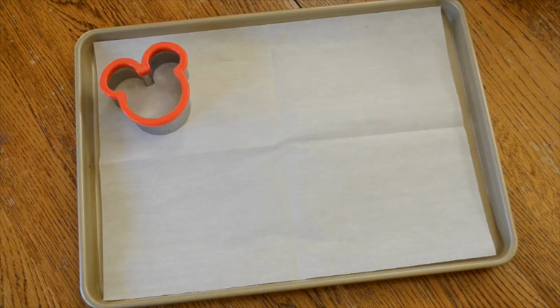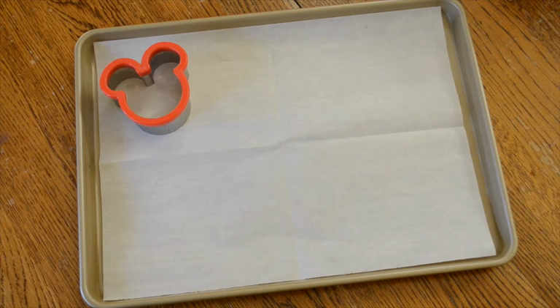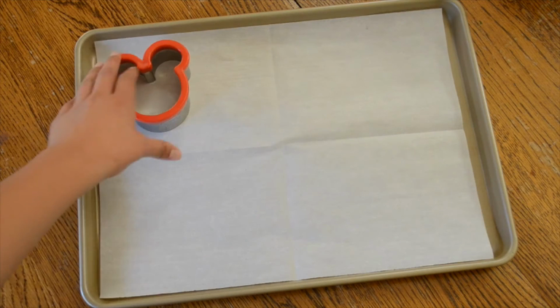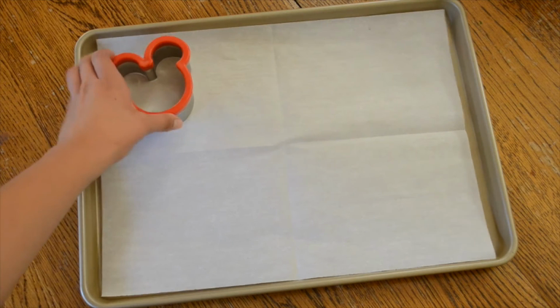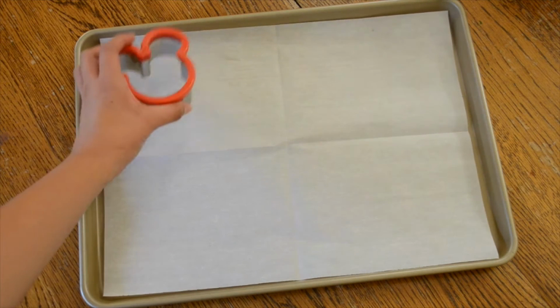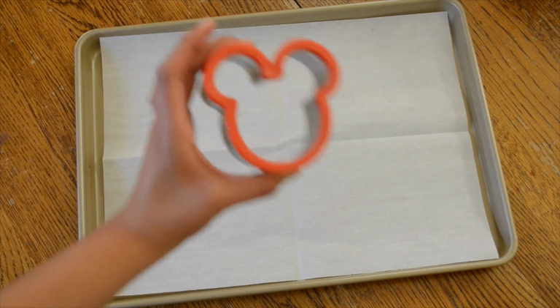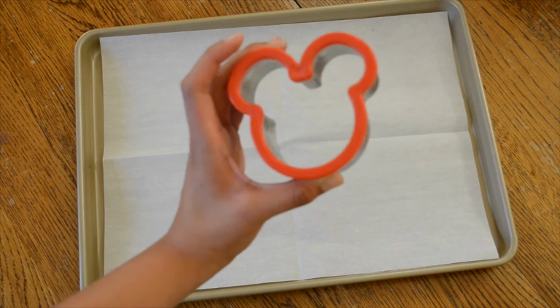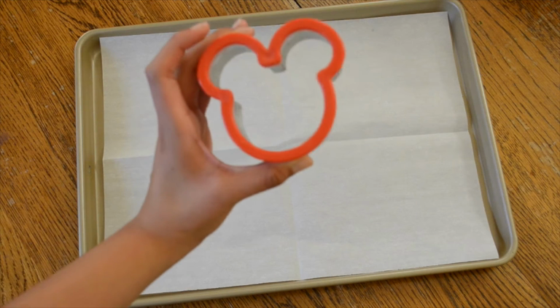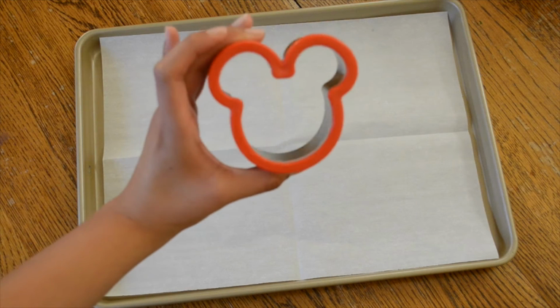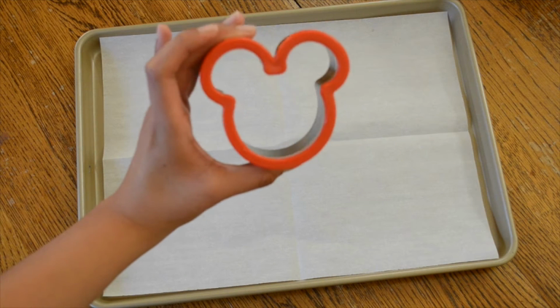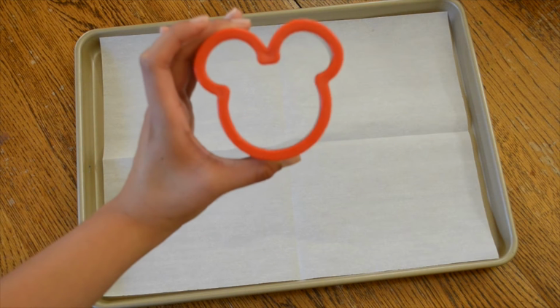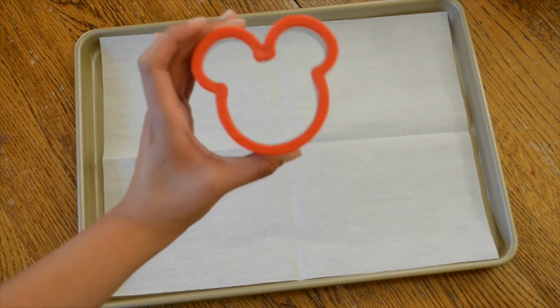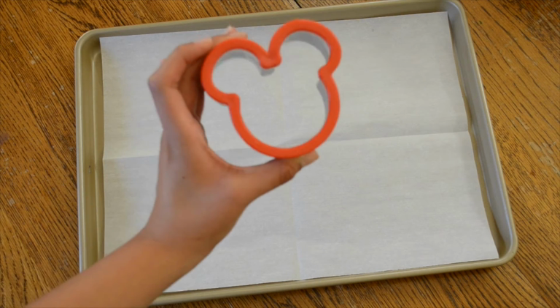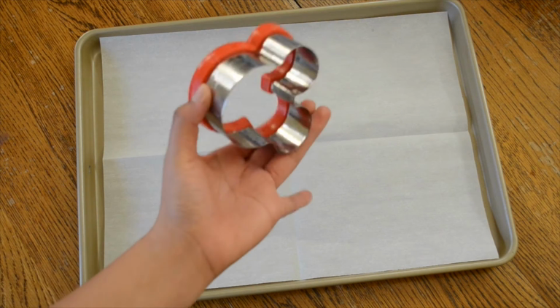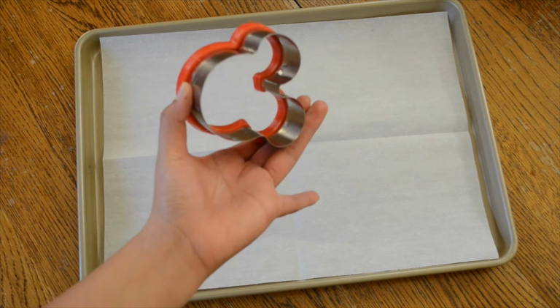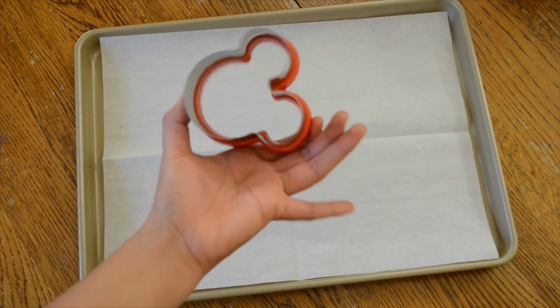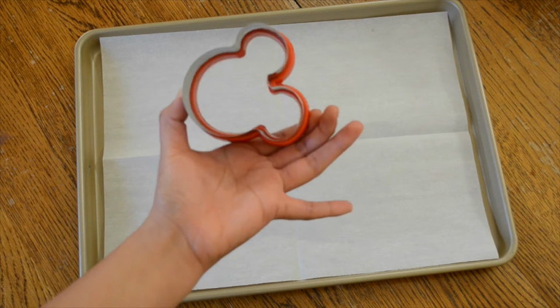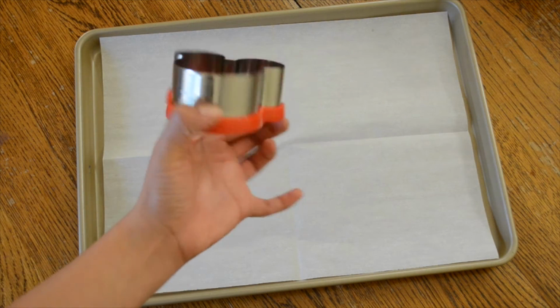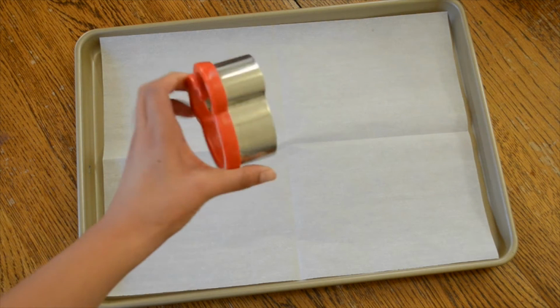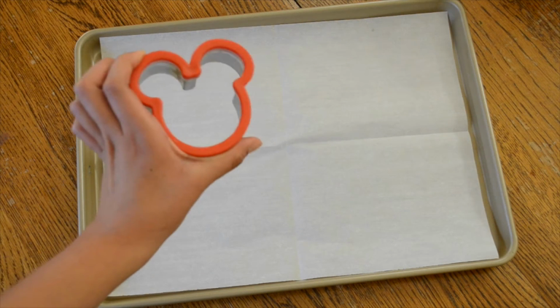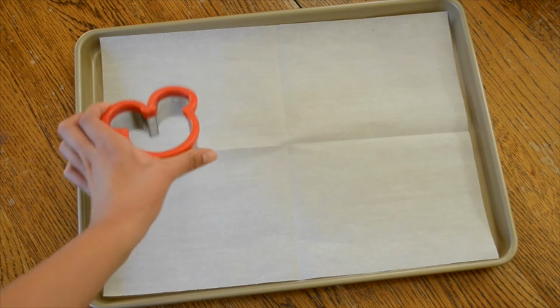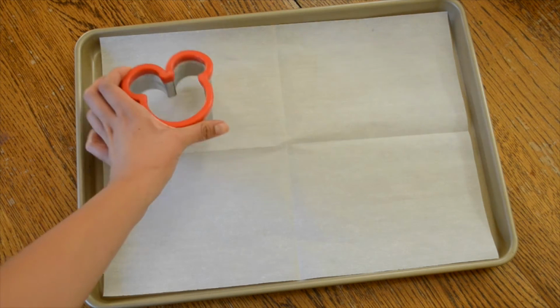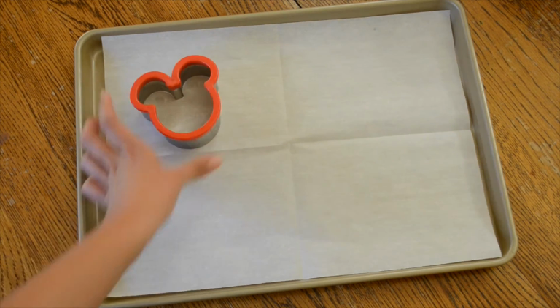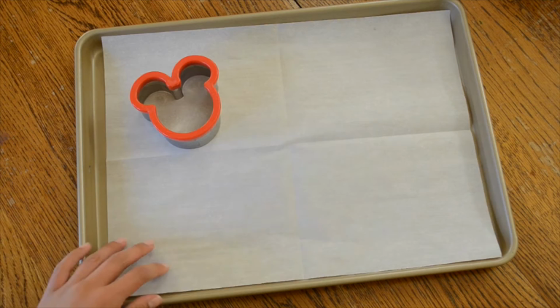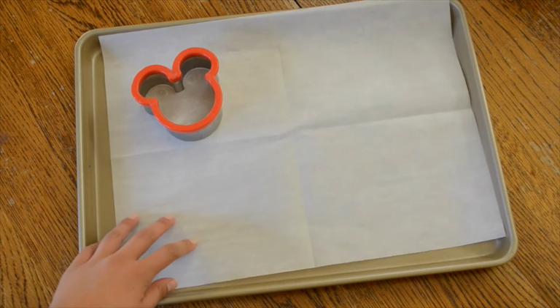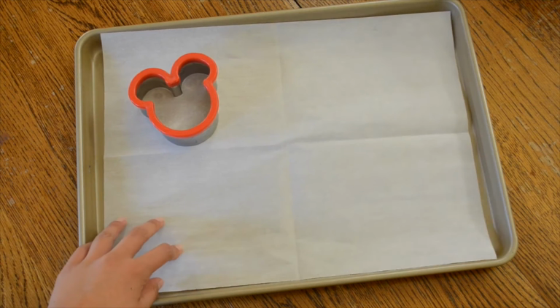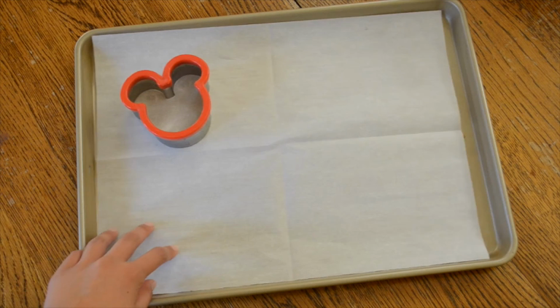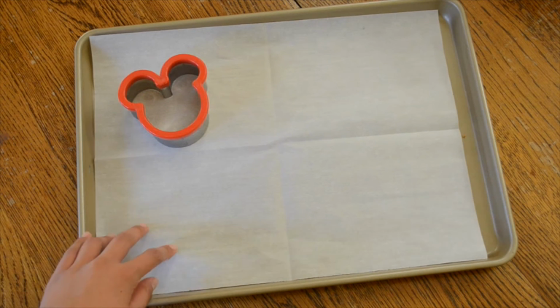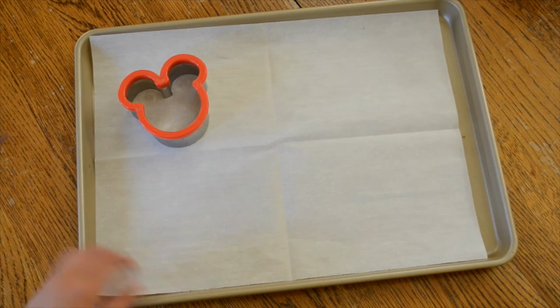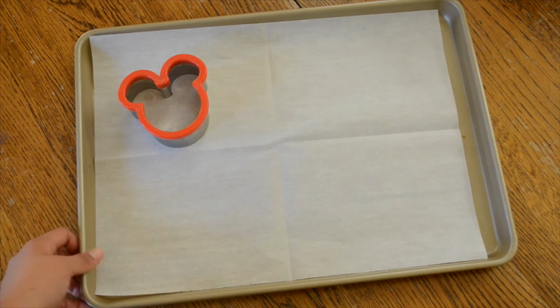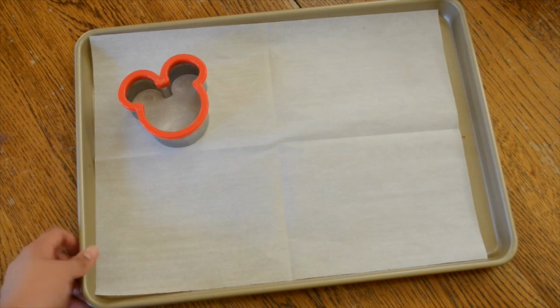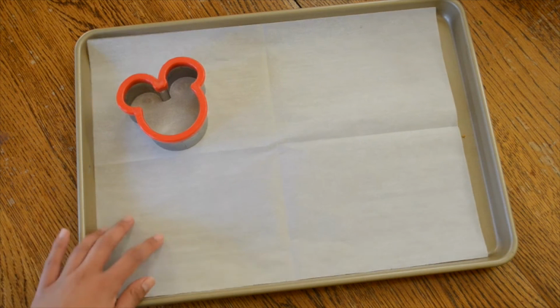Then you're going to need your Mickey Mouse cookie cutter. I got this one at Disneyland but I'm pretty sure you can find one on Amazon. And to the bottom I just added a little bit of butter. And then you're going to need some parchment paper and a cookie sheet.